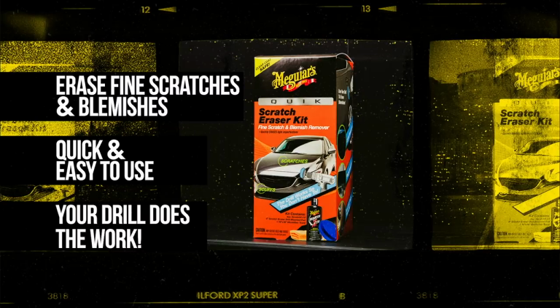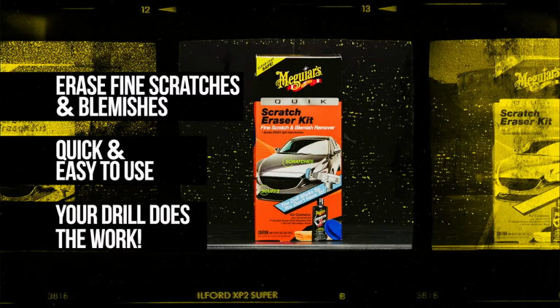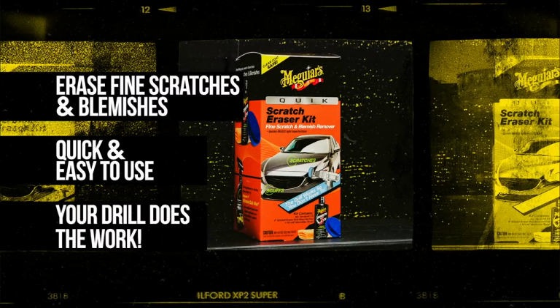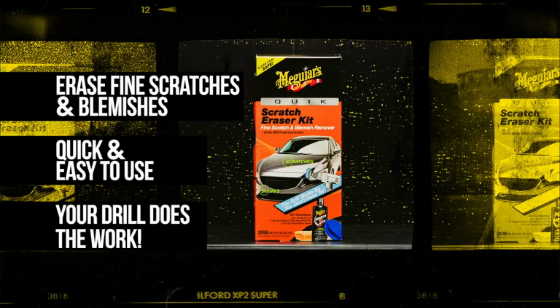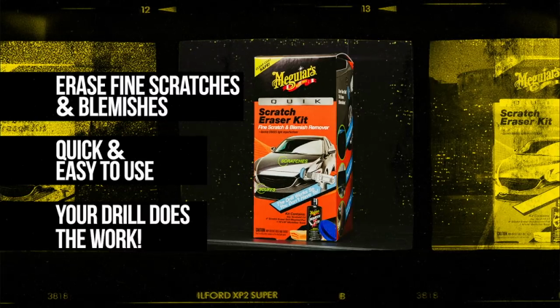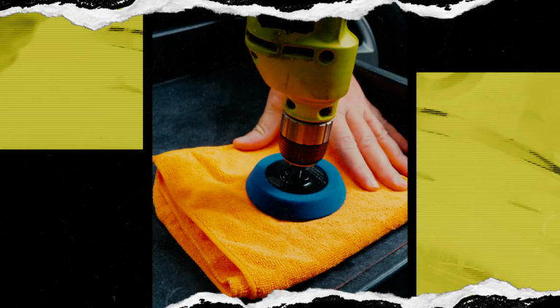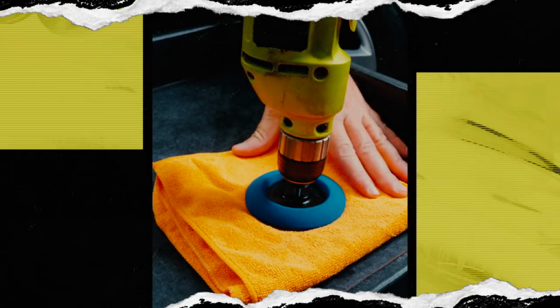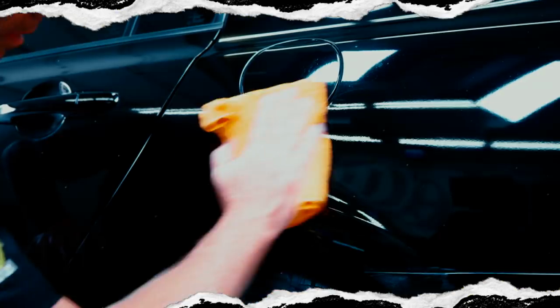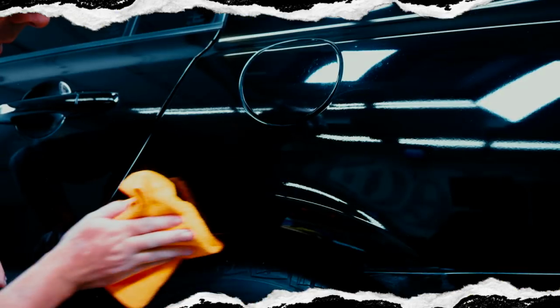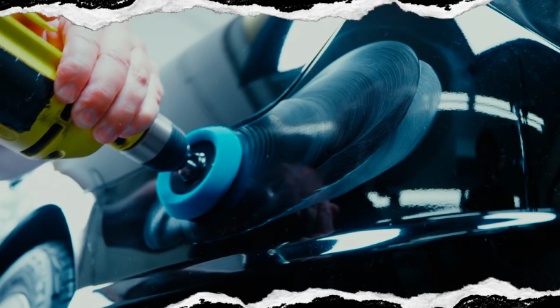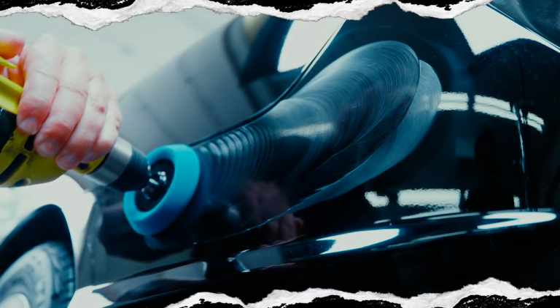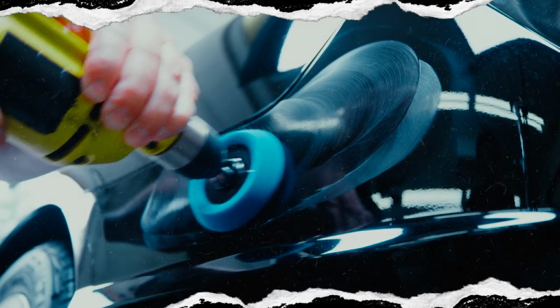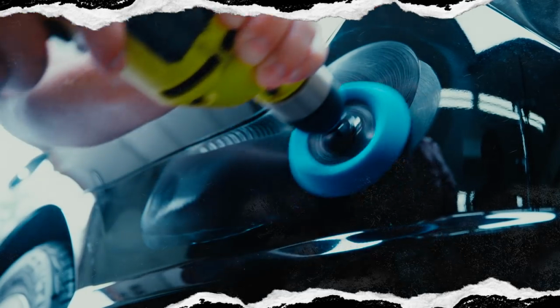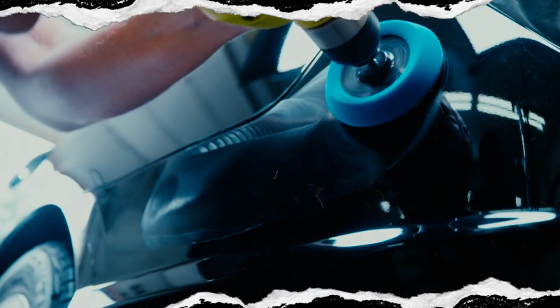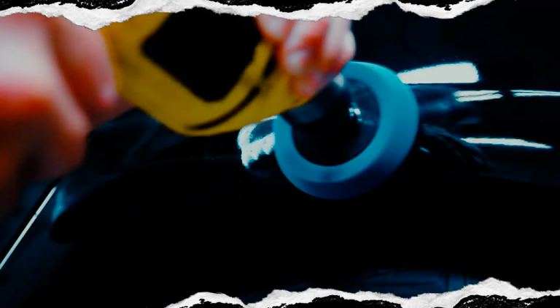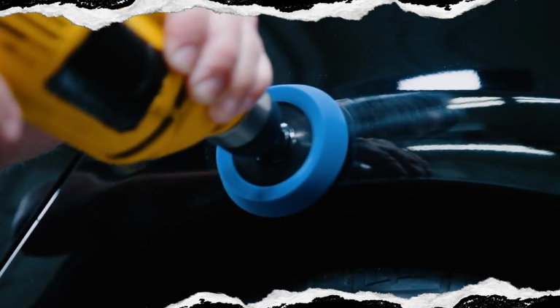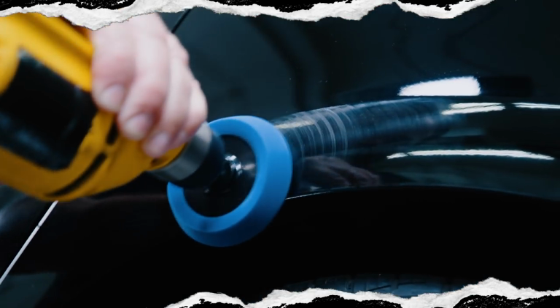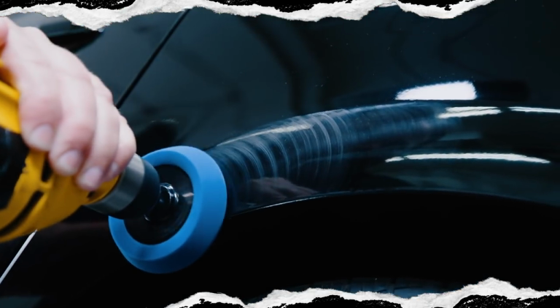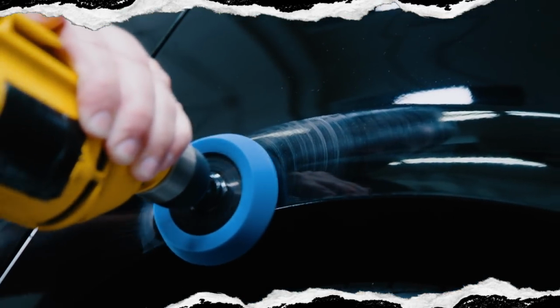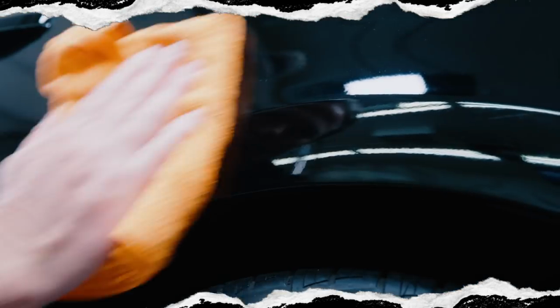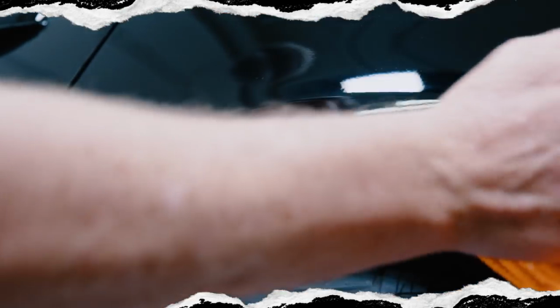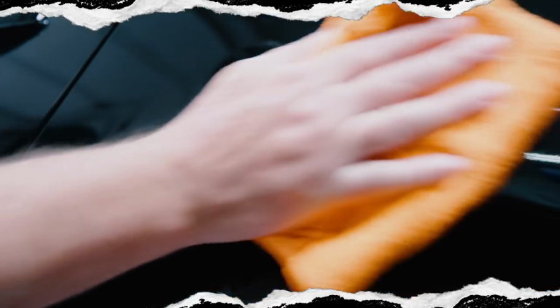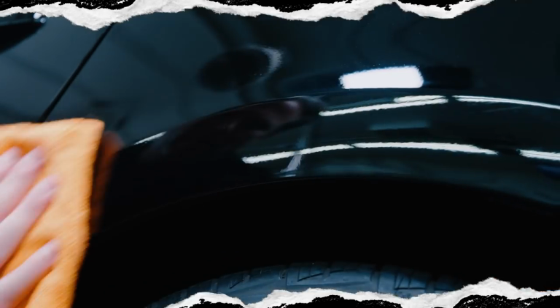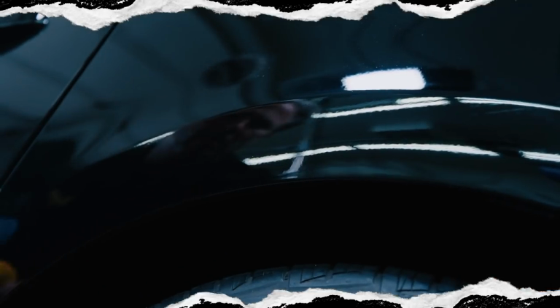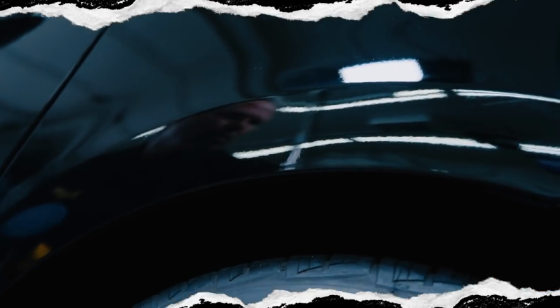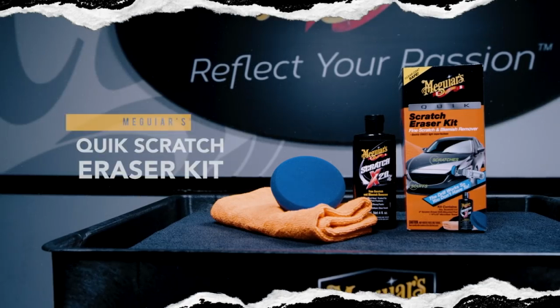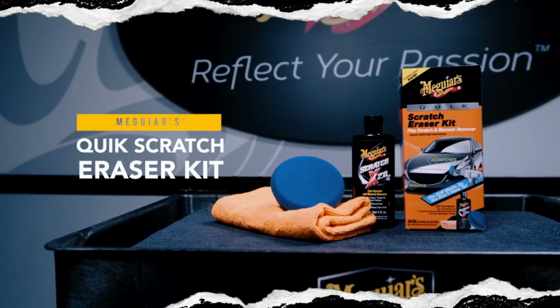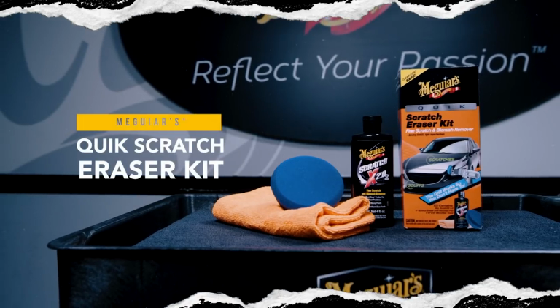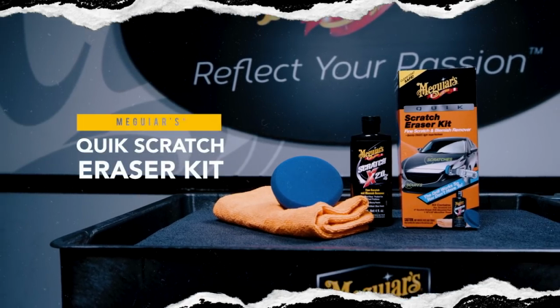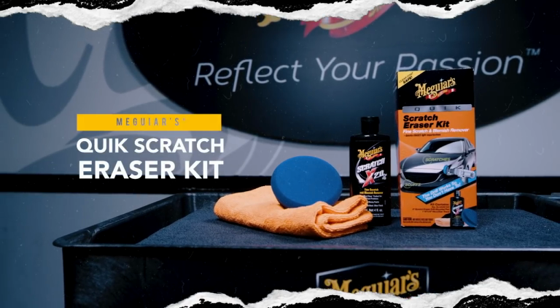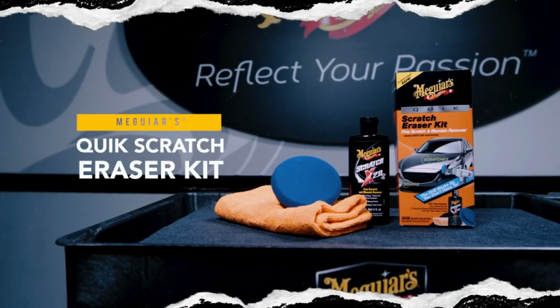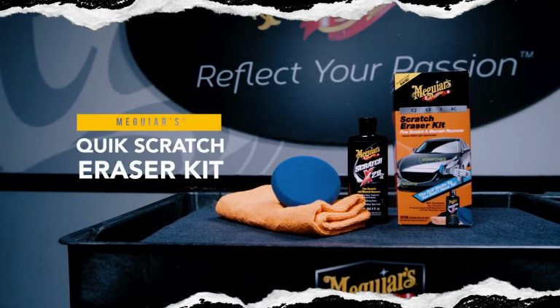The Scratch Eraser Pad connects to a standard household drill and maximizes the effectiveness of the Scratch X 2.0 formula to quickly remove scuffs, light scratches, paint transfer, and more. Let your drill do the work with Meguiar's Quick Scratch Eraser Kit.